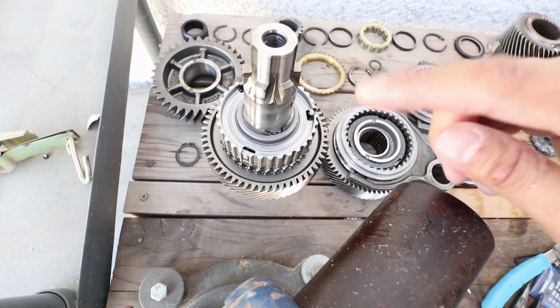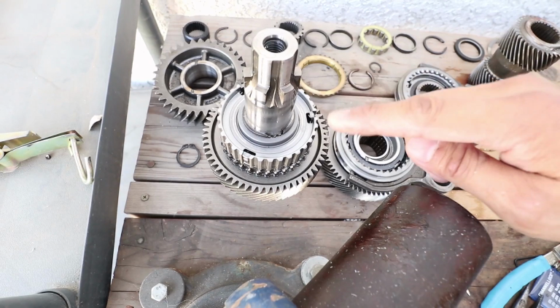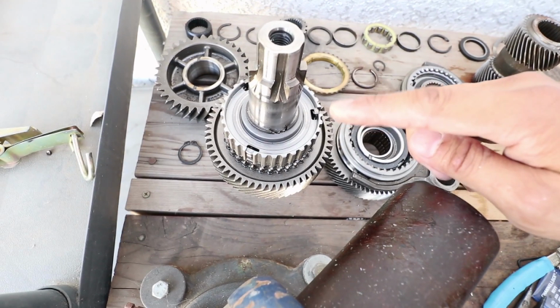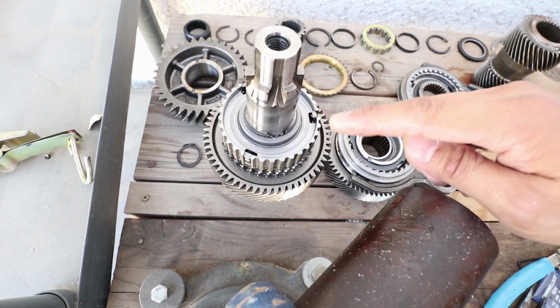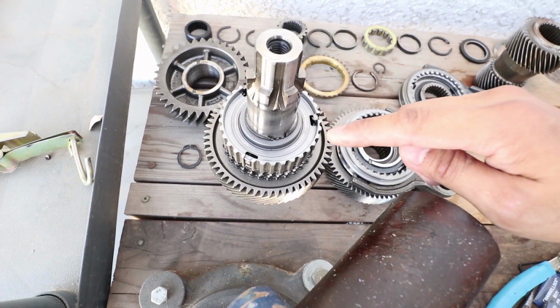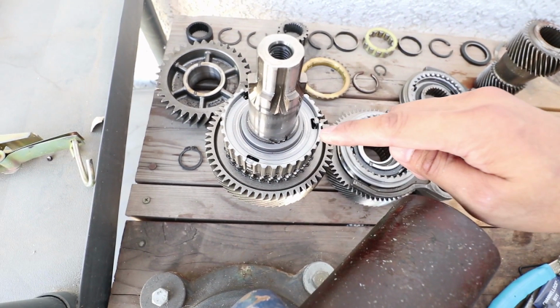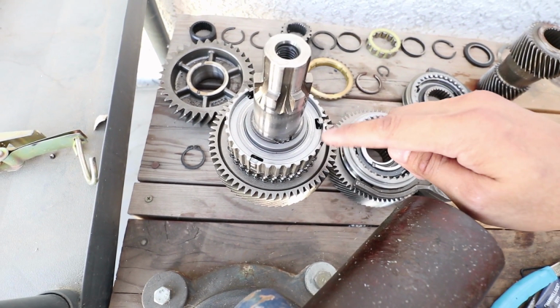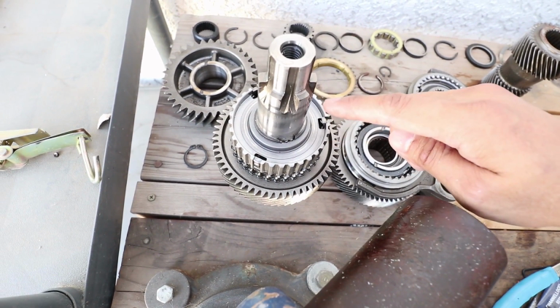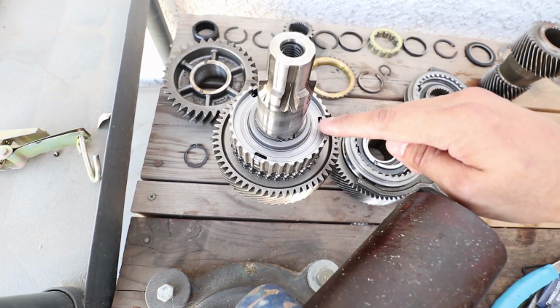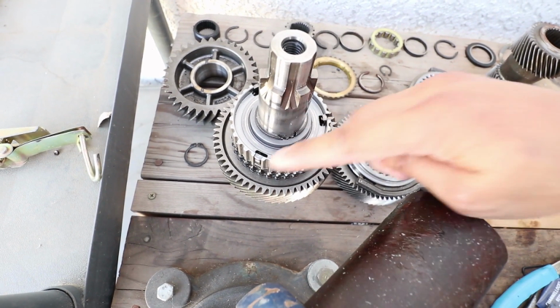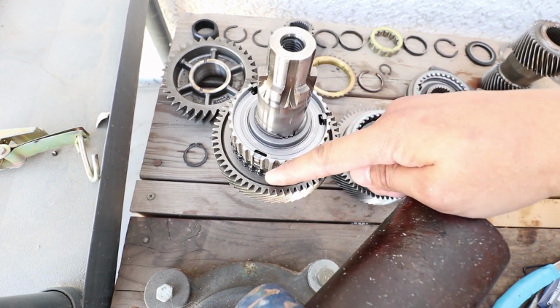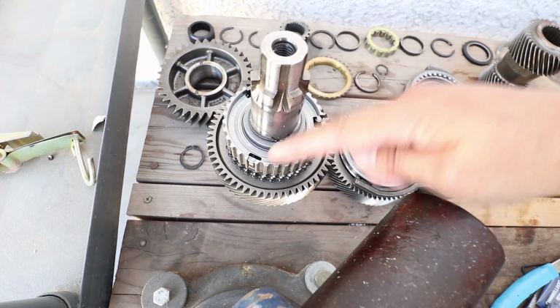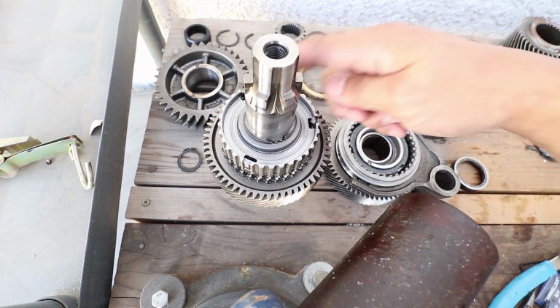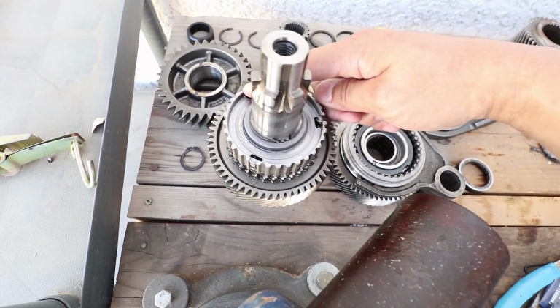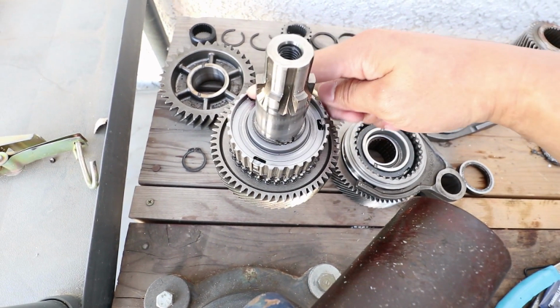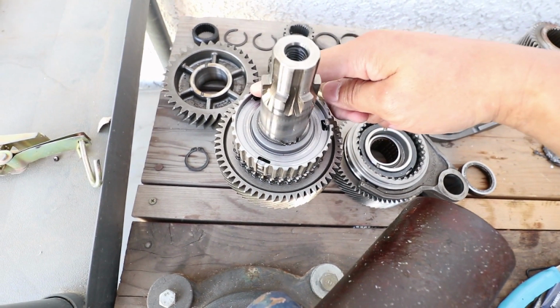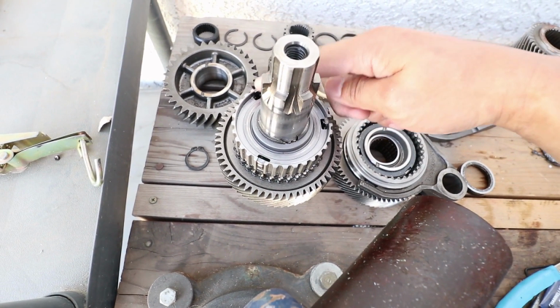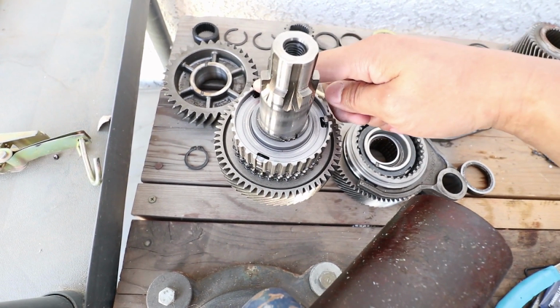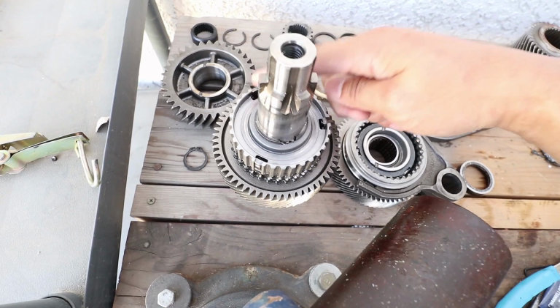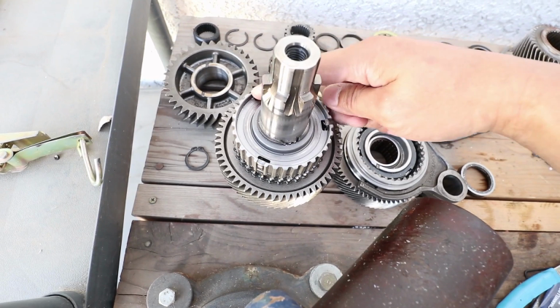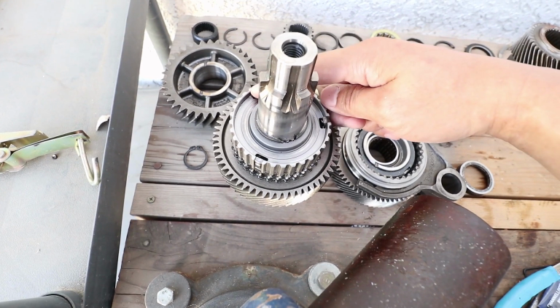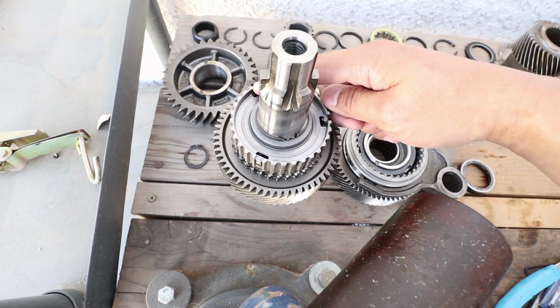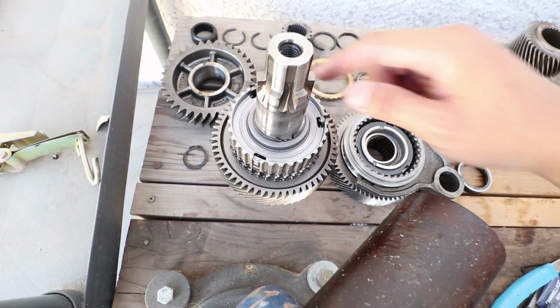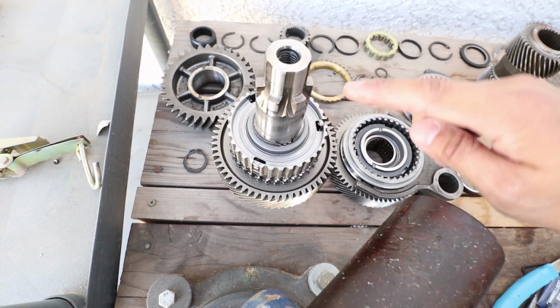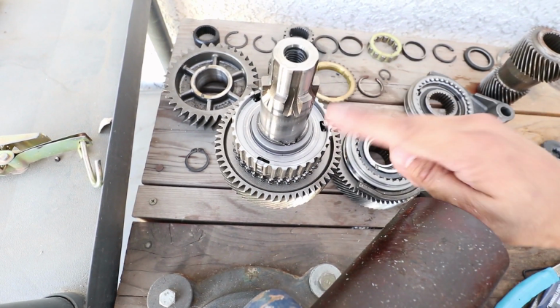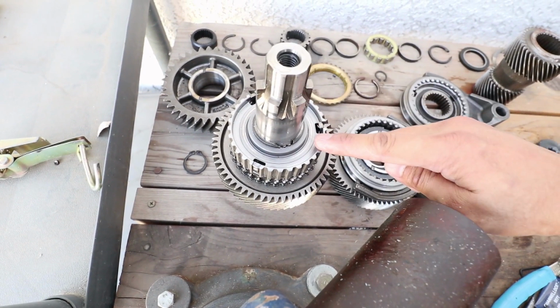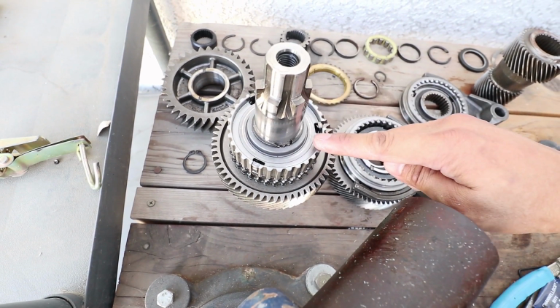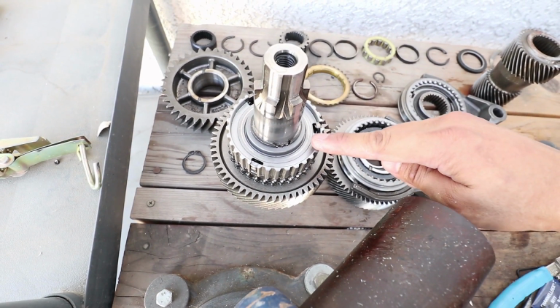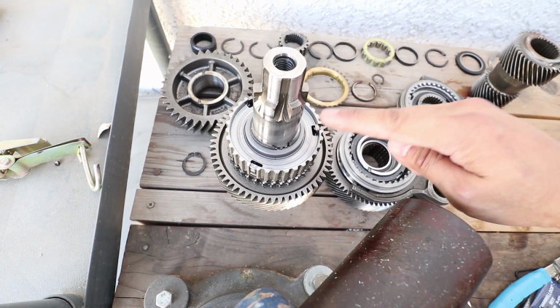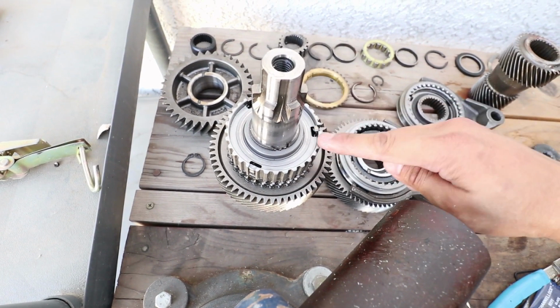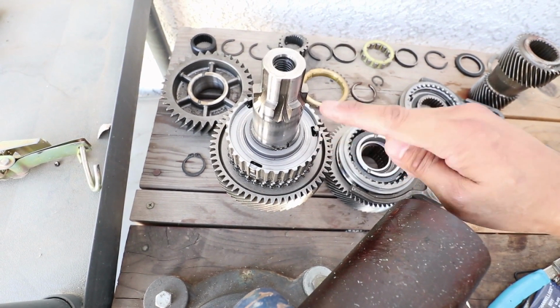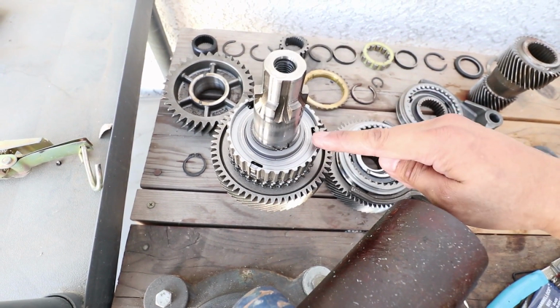I found out what was broken — it is the ring right here for the fifth to sixth gear synchronizer. I already placed an order for it, so it should be here in a week.